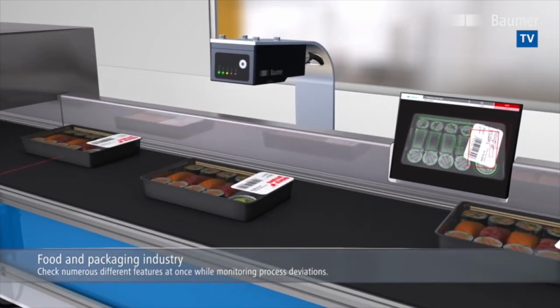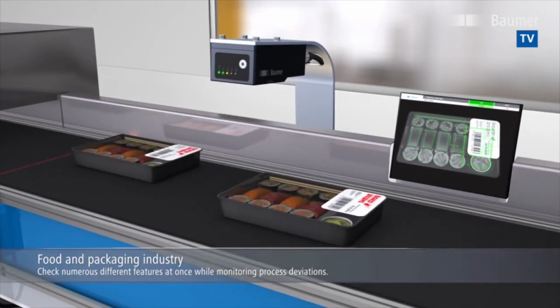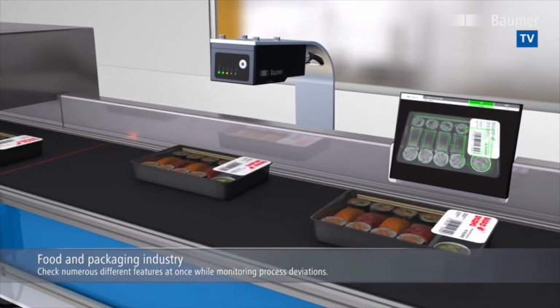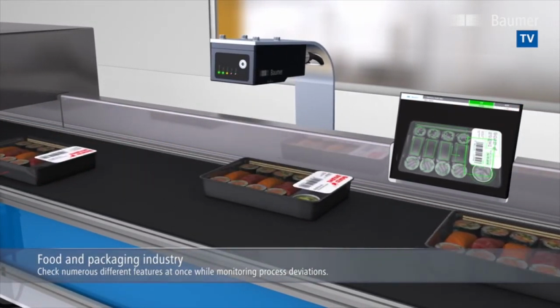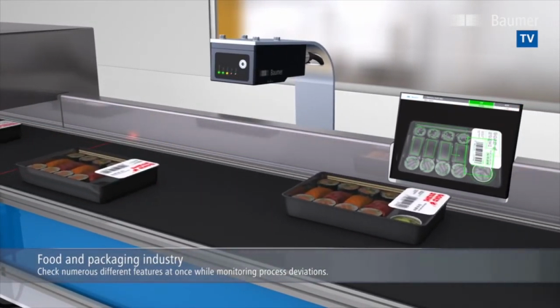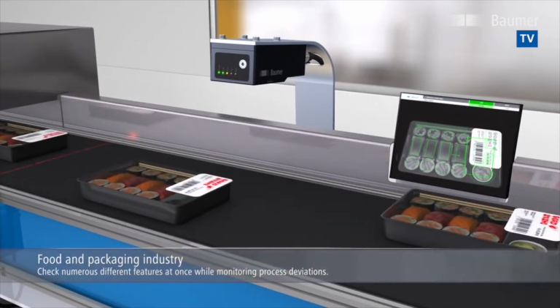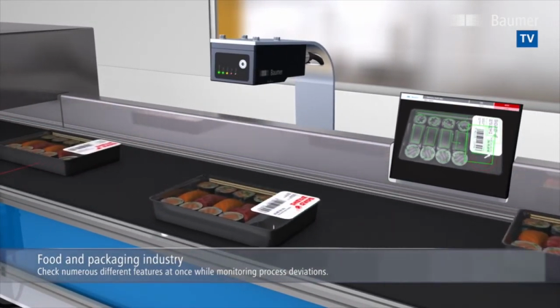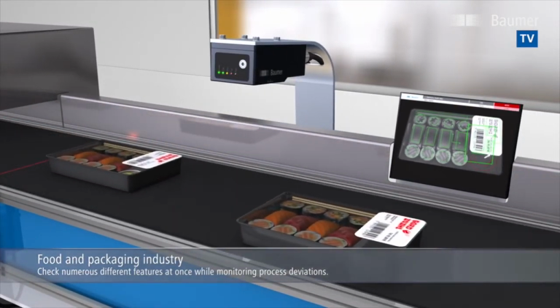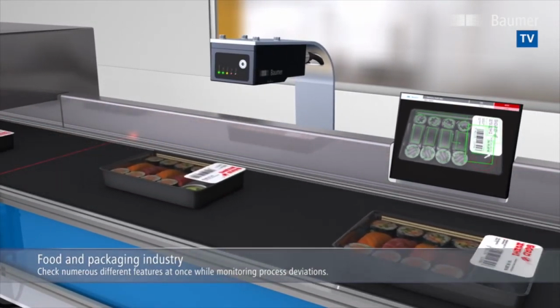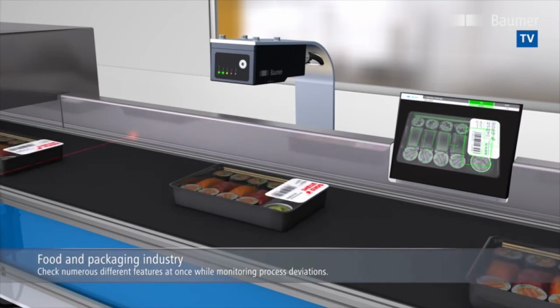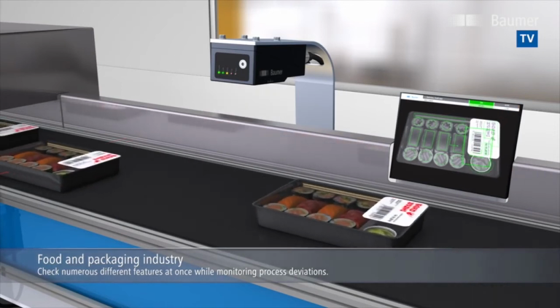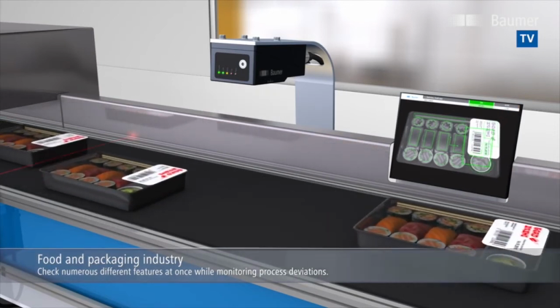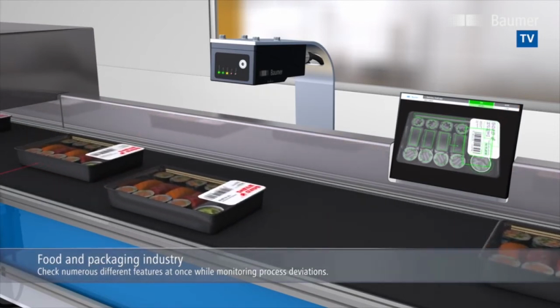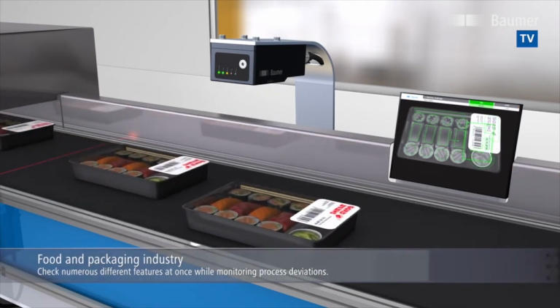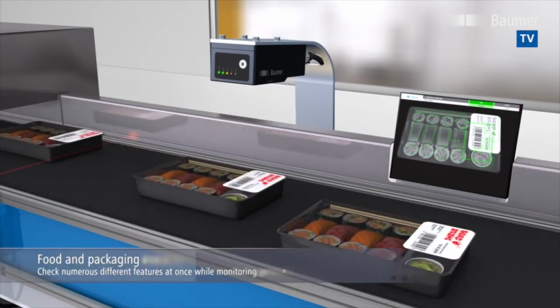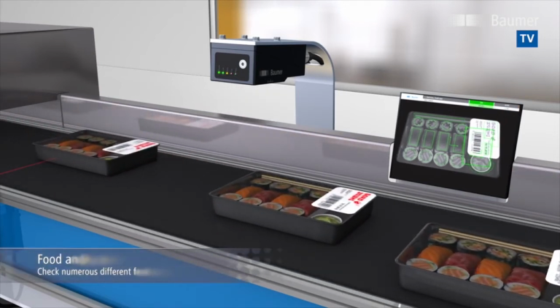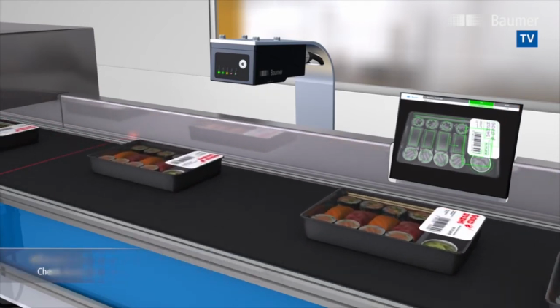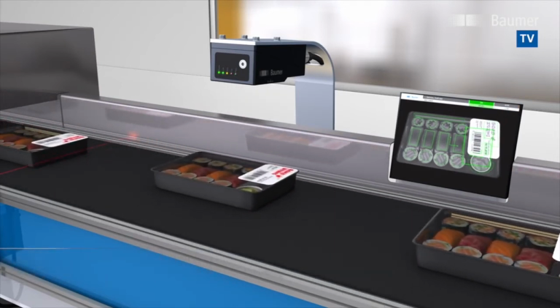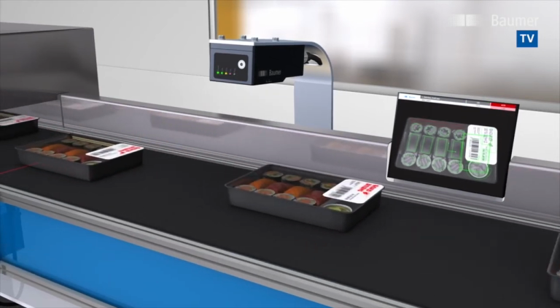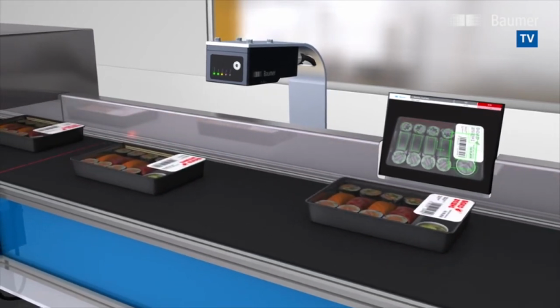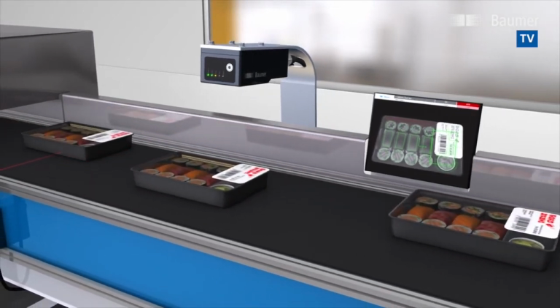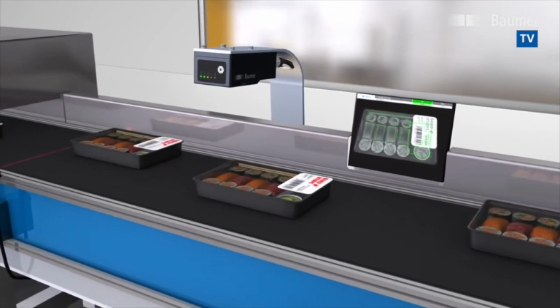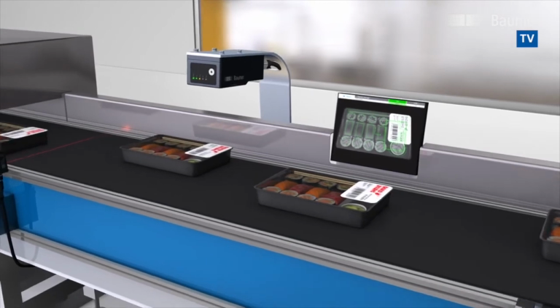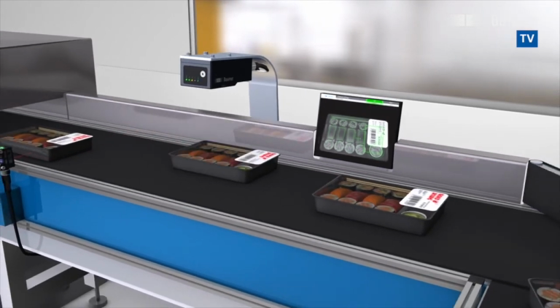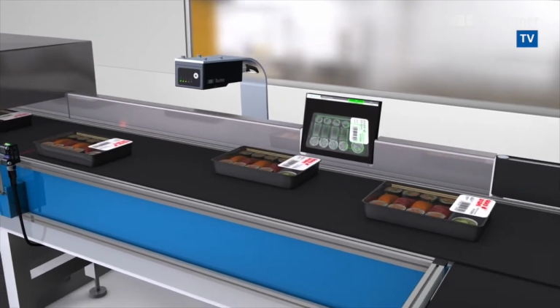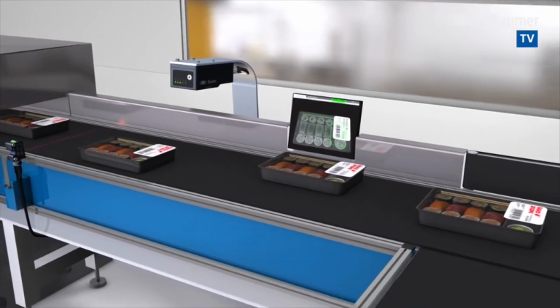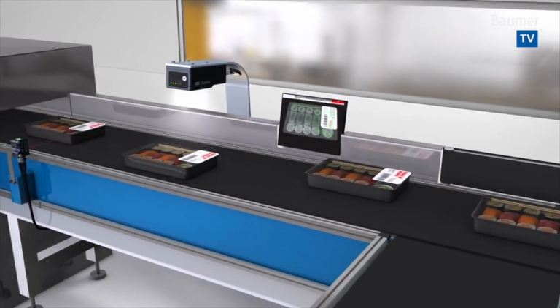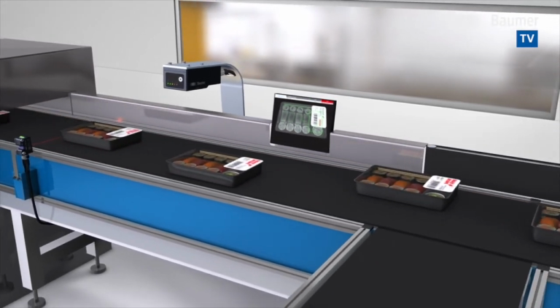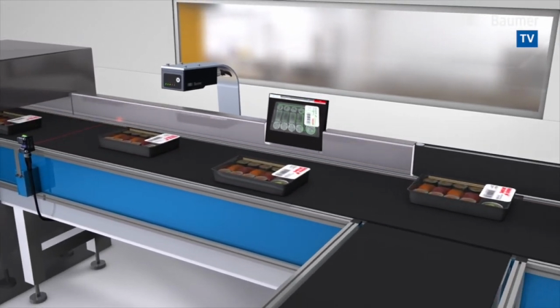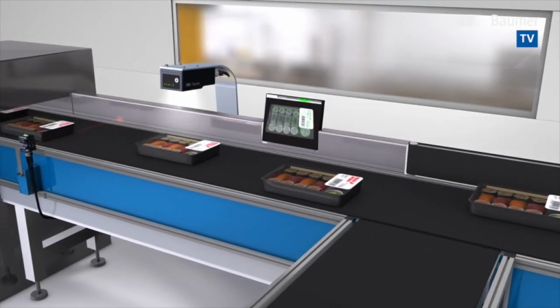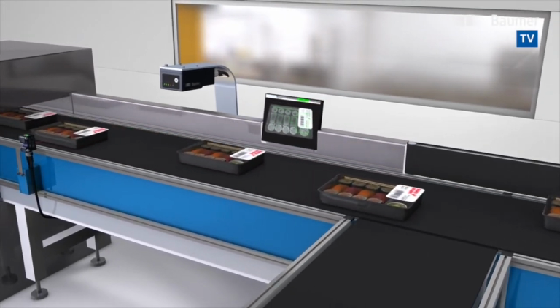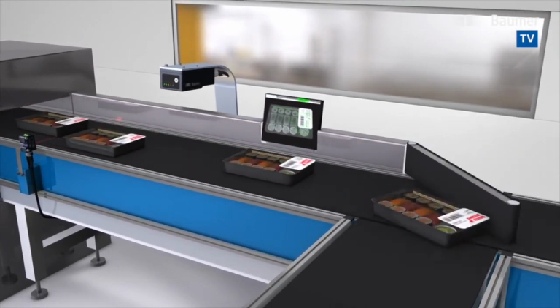Are chopsticks and wasabi included? Is the label position accurate? Is the best before date correct and easy to read? Is the proper barcode present? Is the right private label printed?